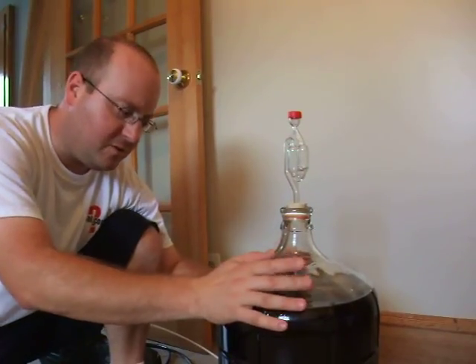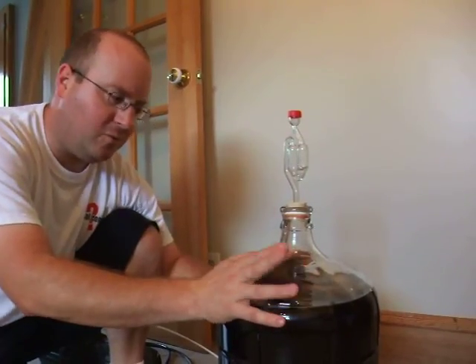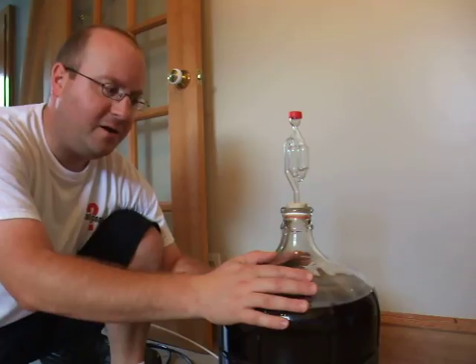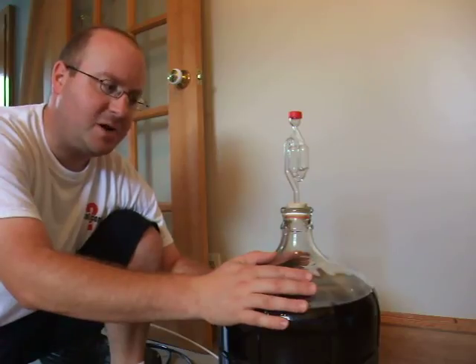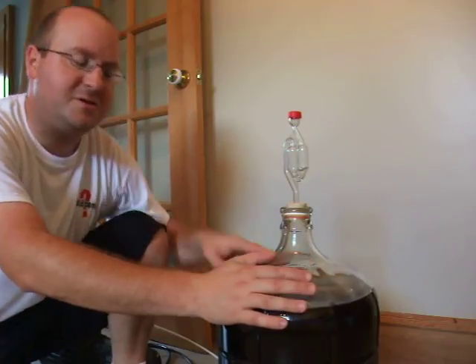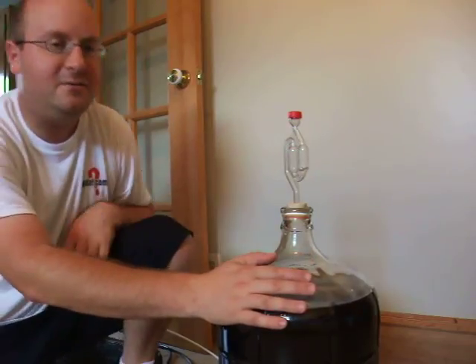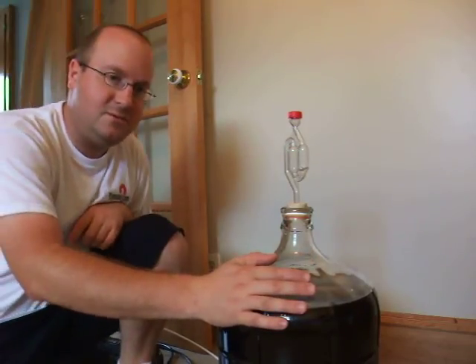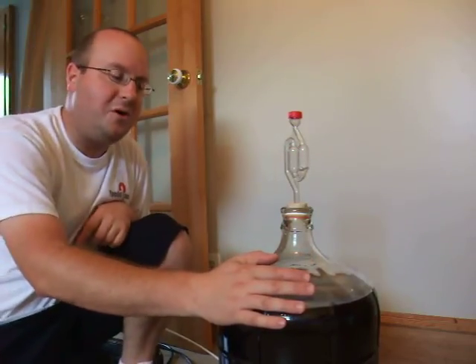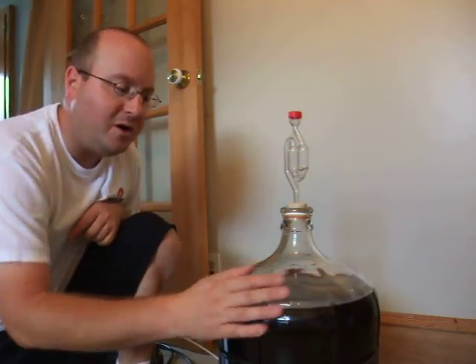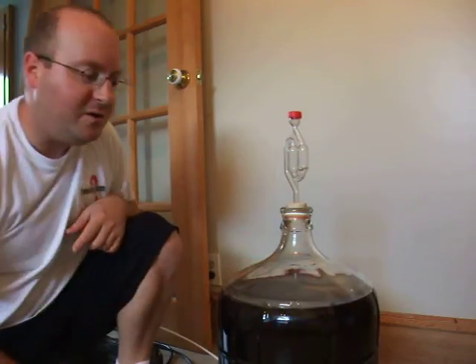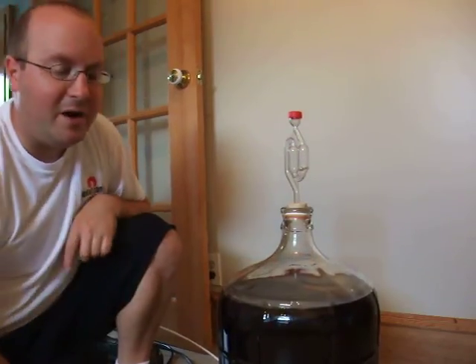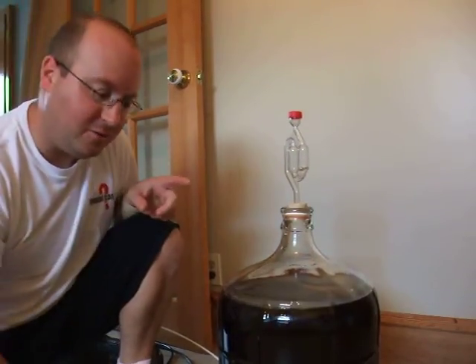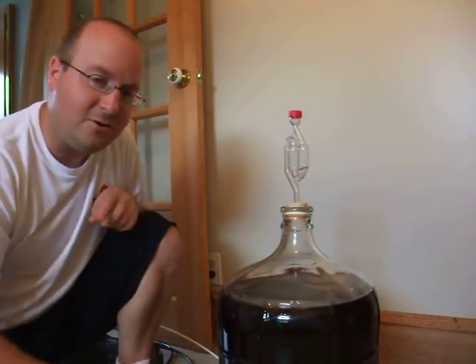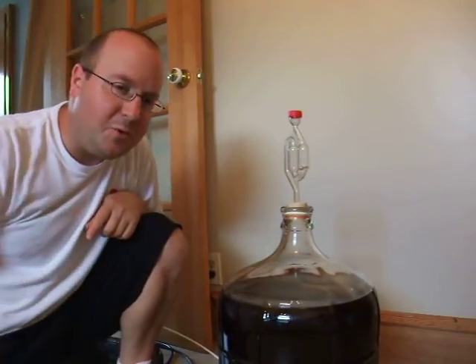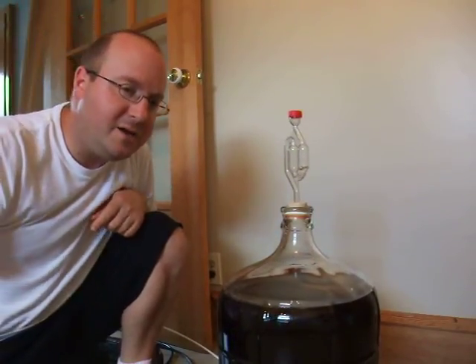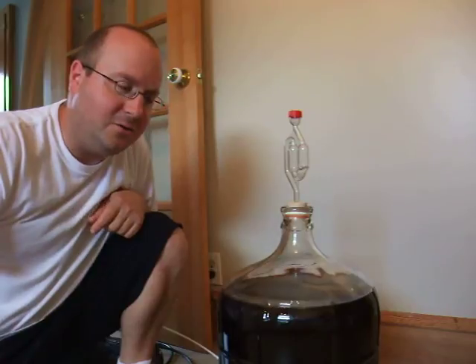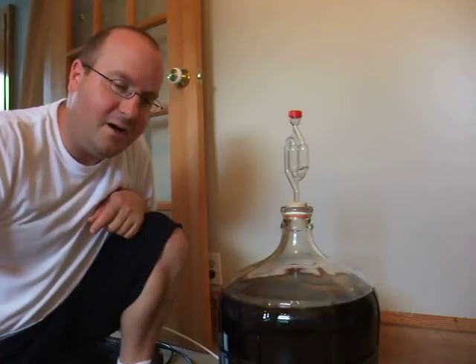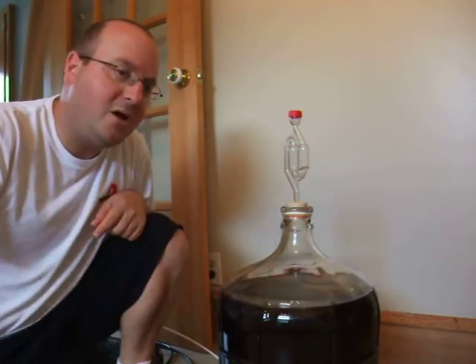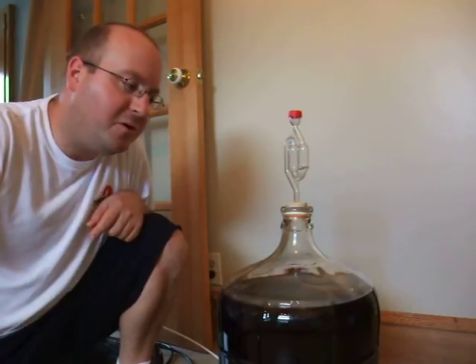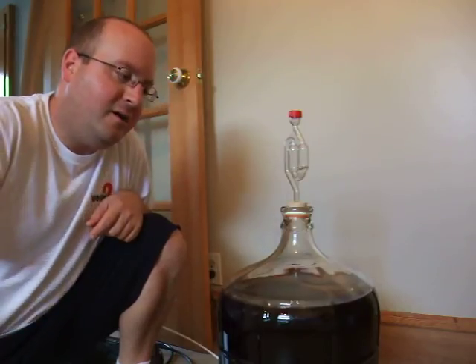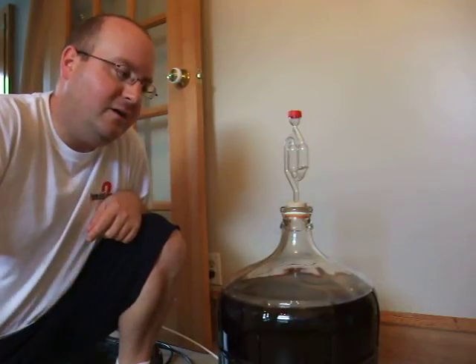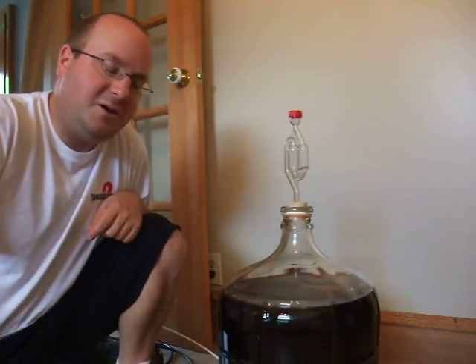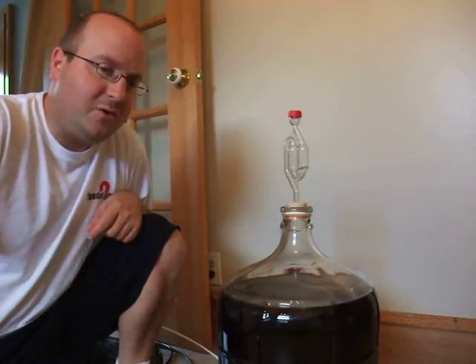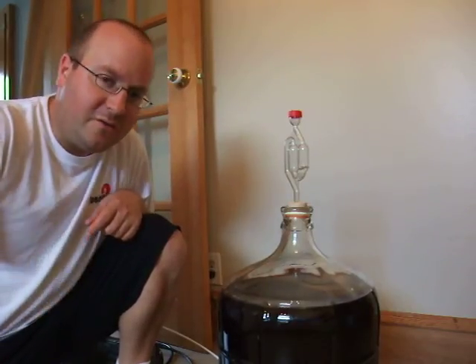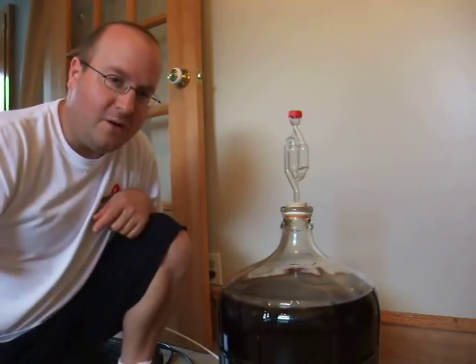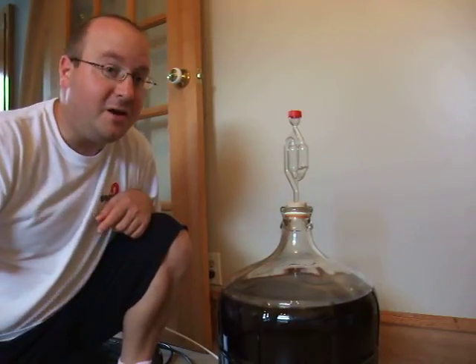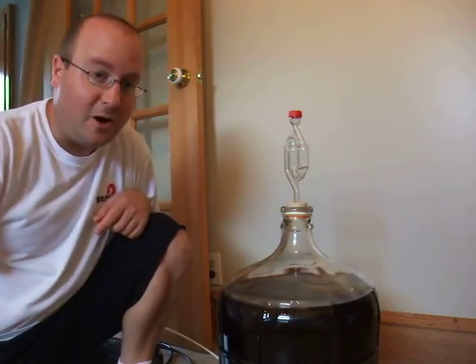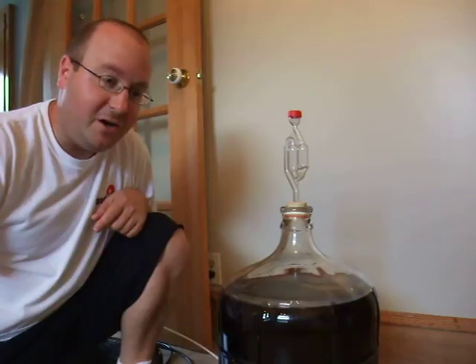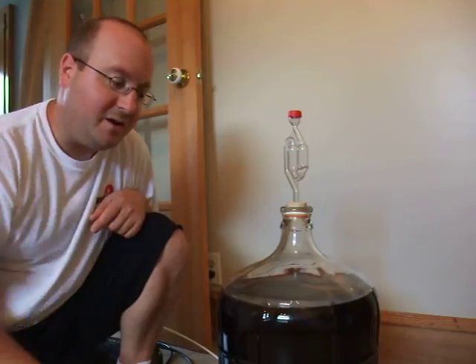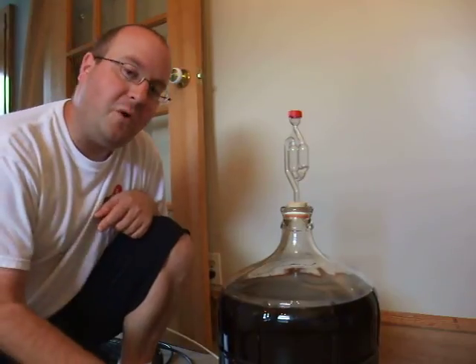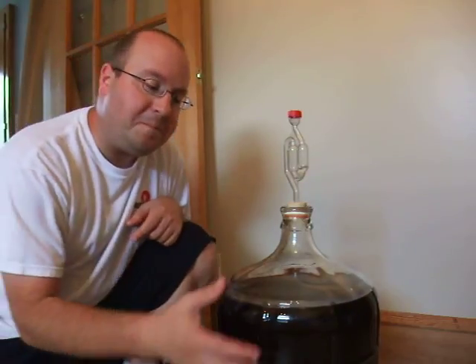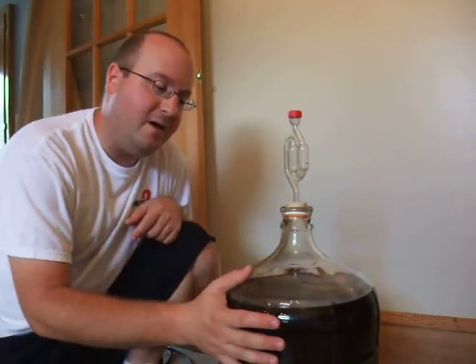Now, one thing I've discovered is that stirring your wine with the long back handle of a spoon takes a long time, a lot of effort, and really doesn't do that great of a job of getting all the carbon dioxide out of your wine.